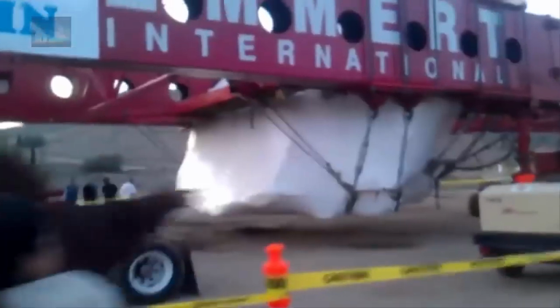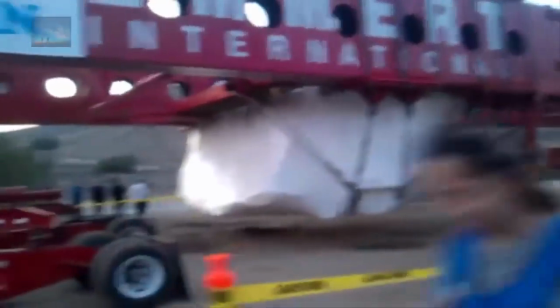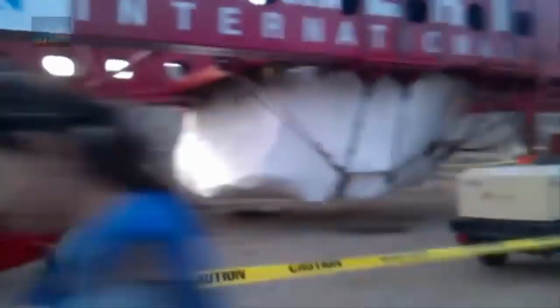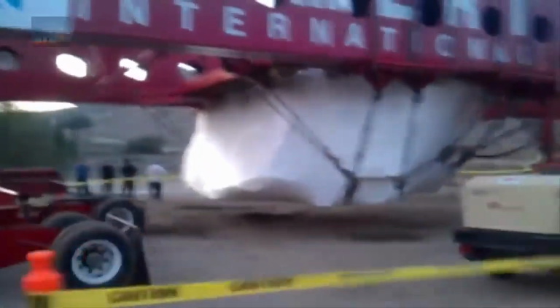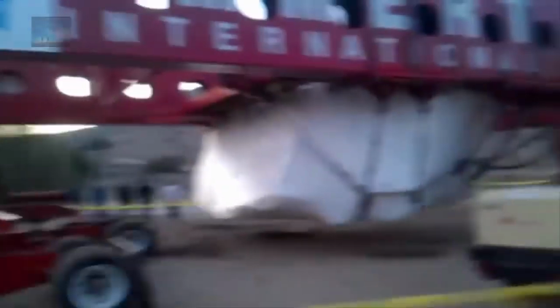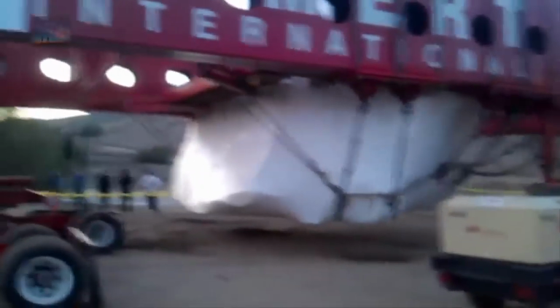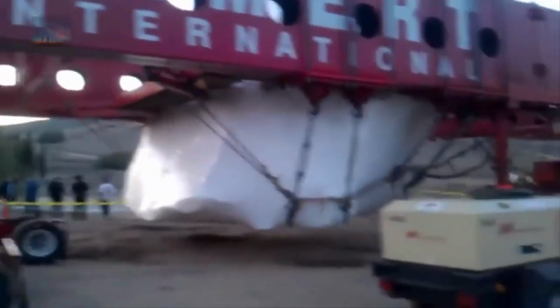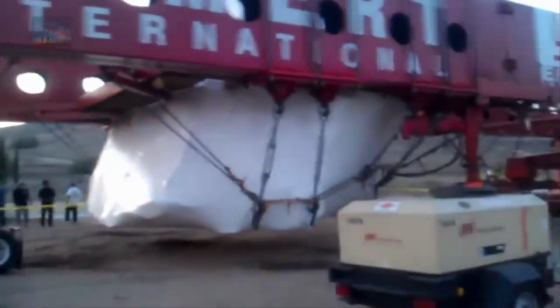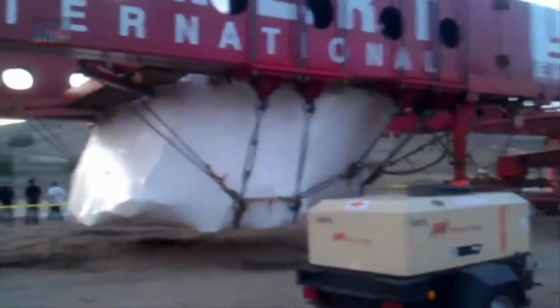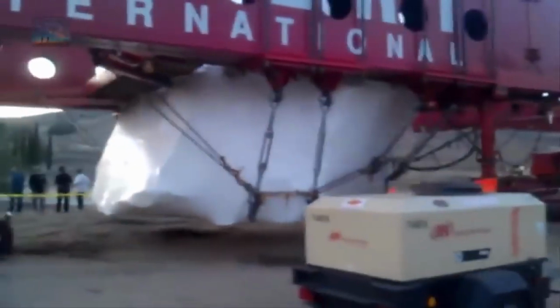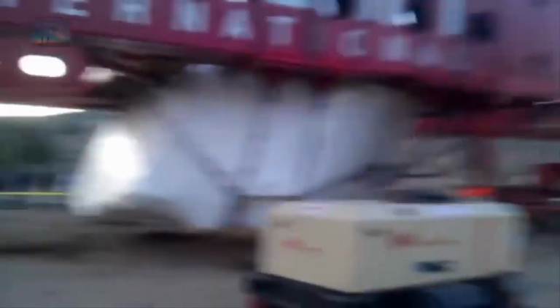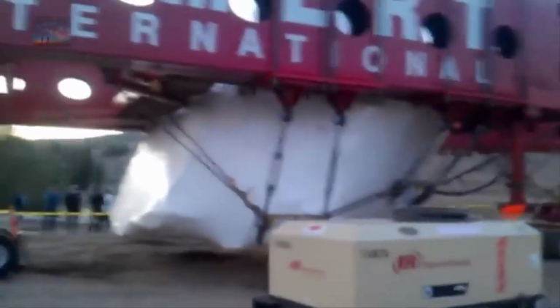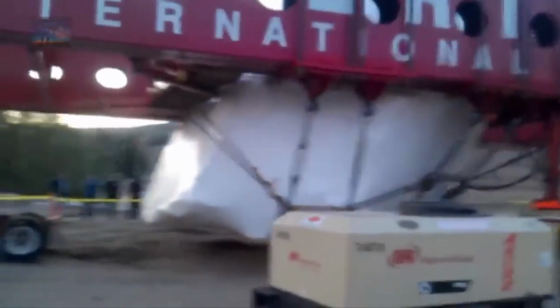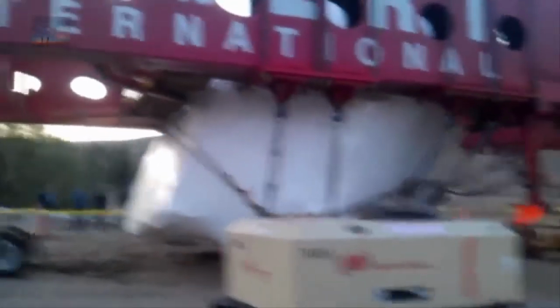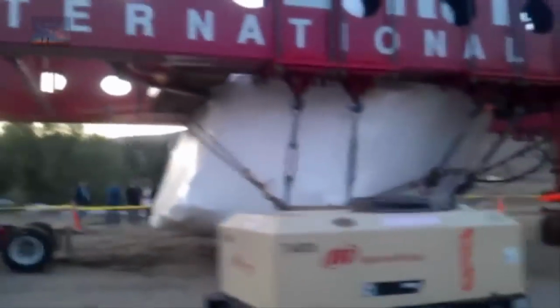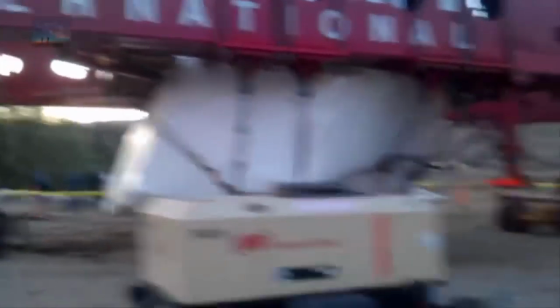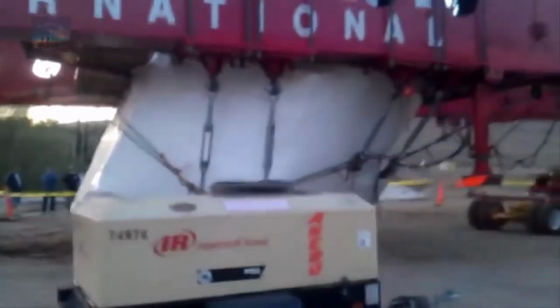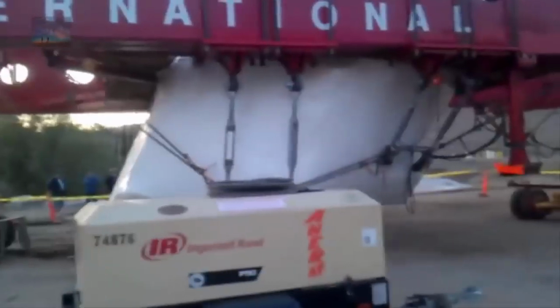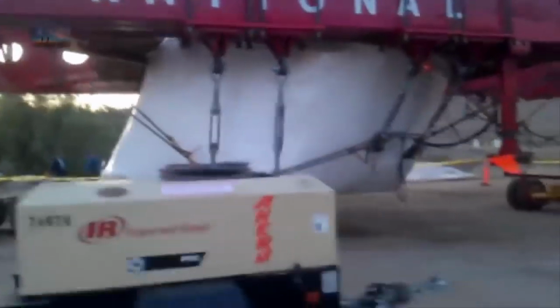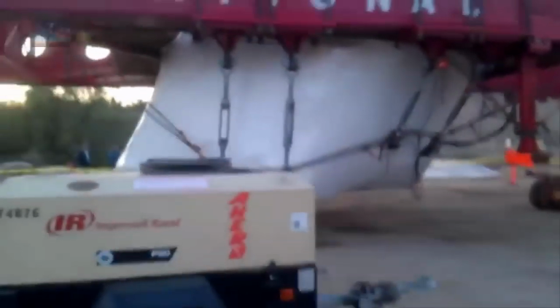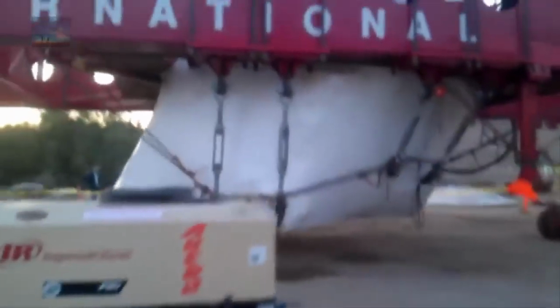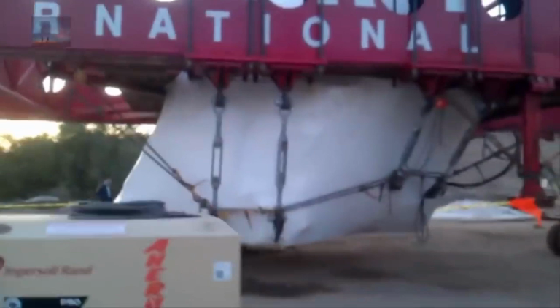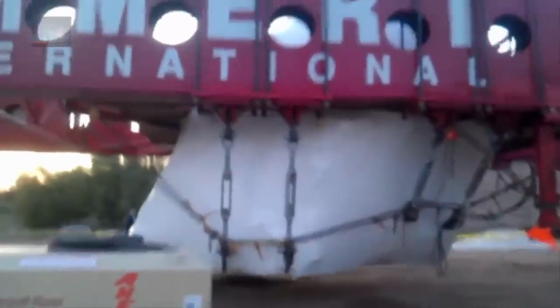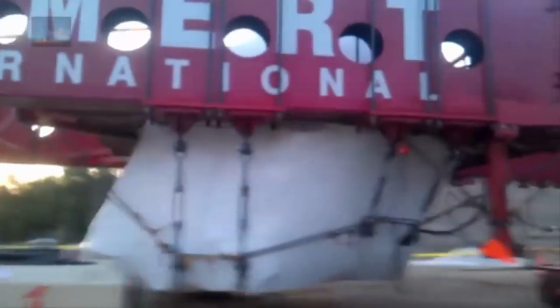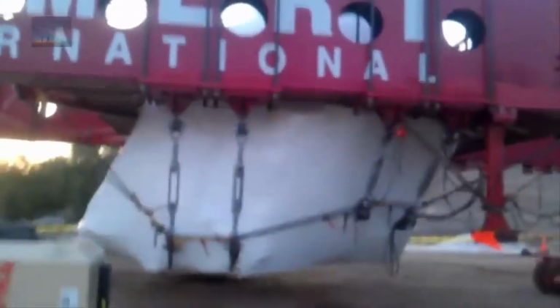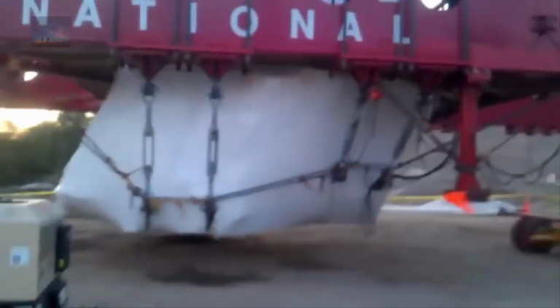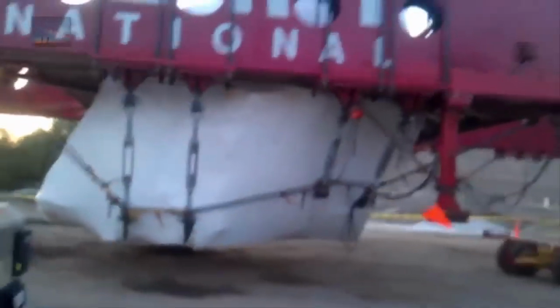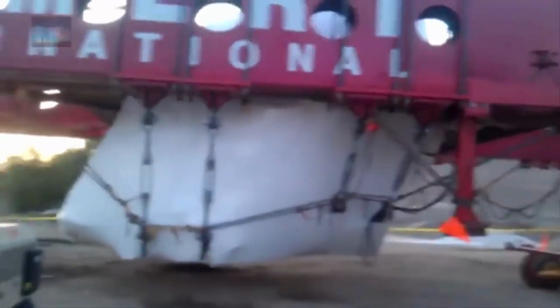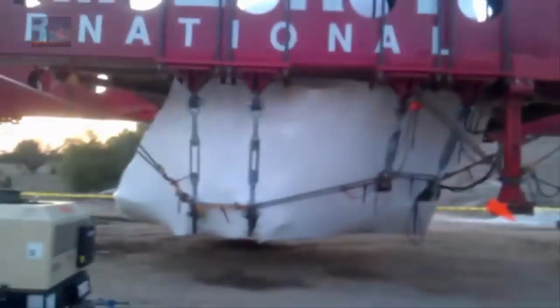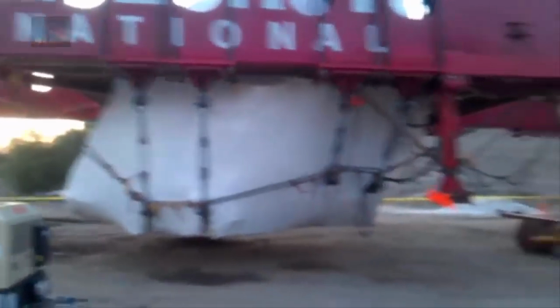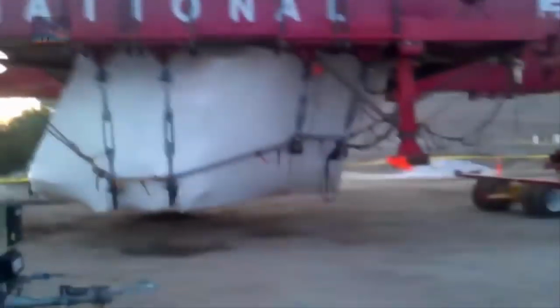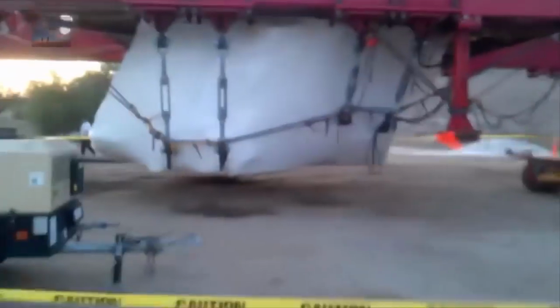The rock was wrapped in high thread count Egyptian cotton sheets and an outer layer of super-thick plastic before being loaded onto the transporter. The trip took 11 days, and the stone is a 340-ton boulder.